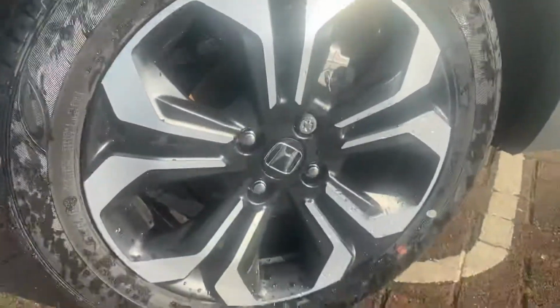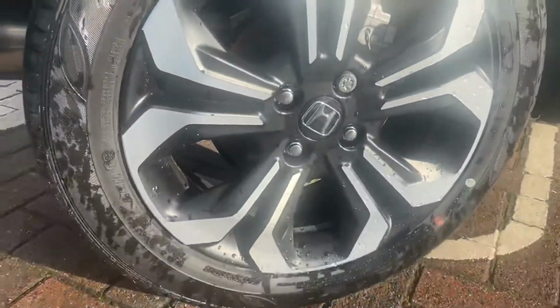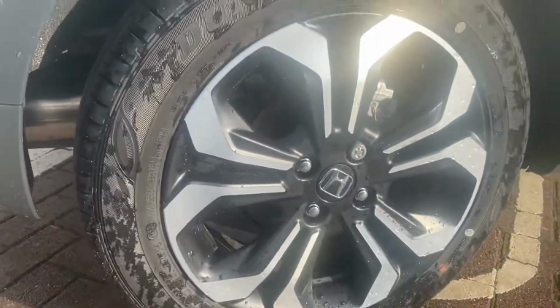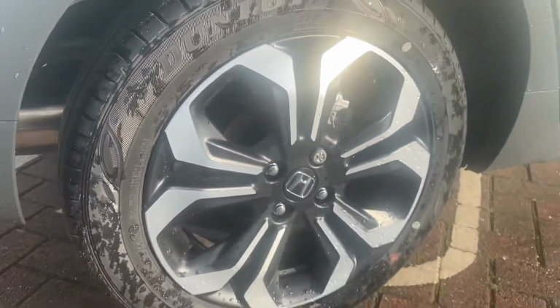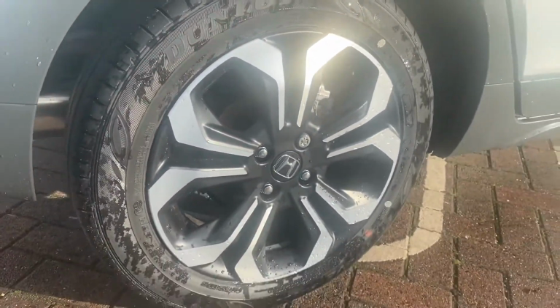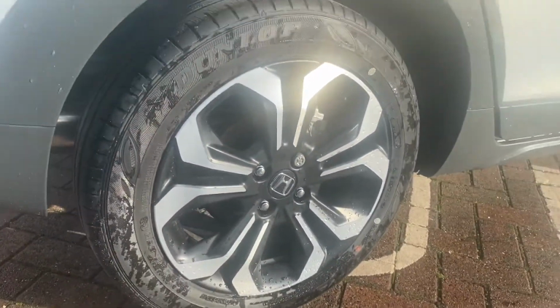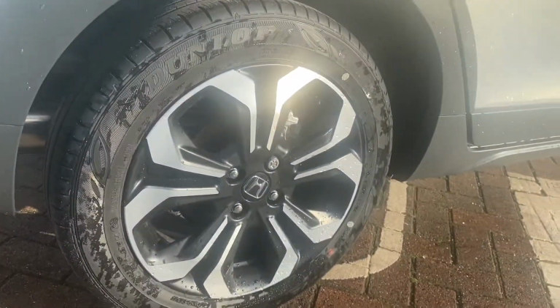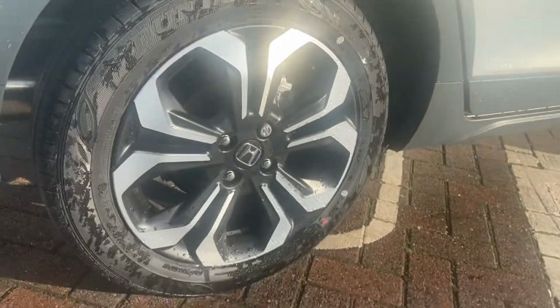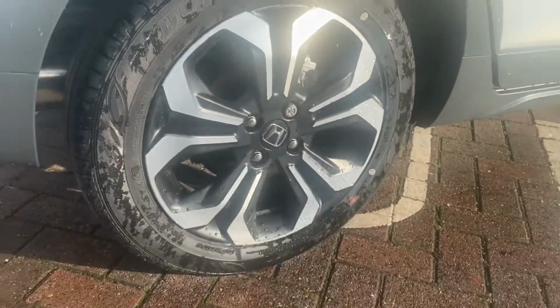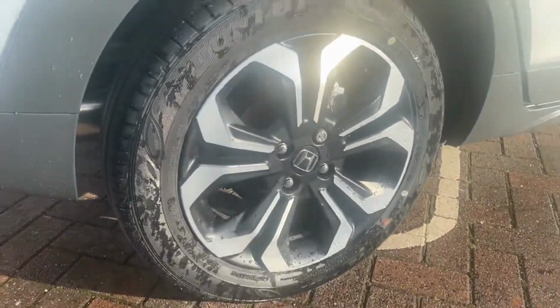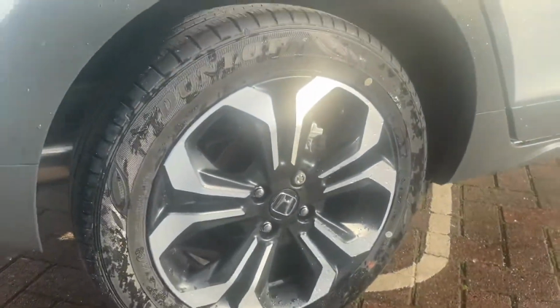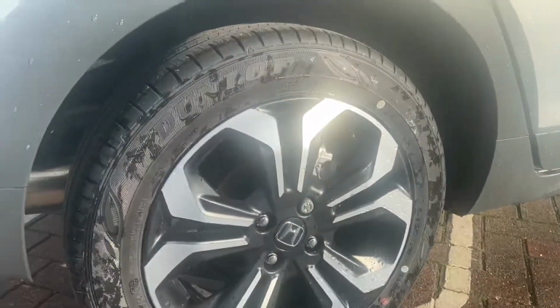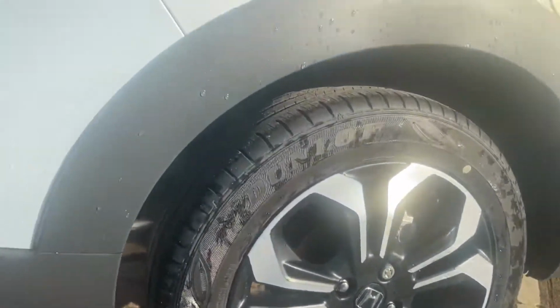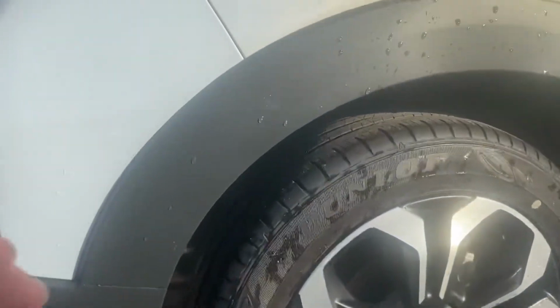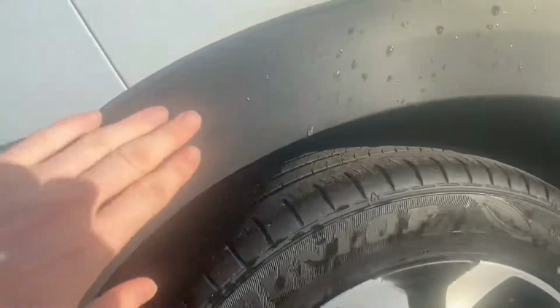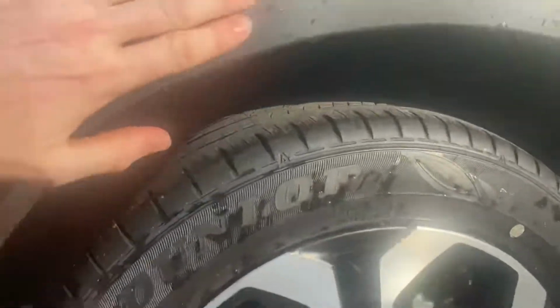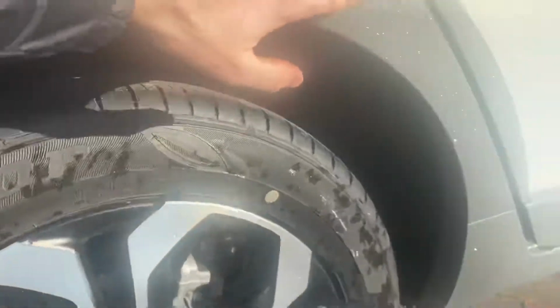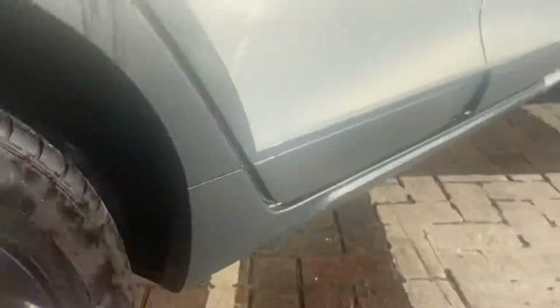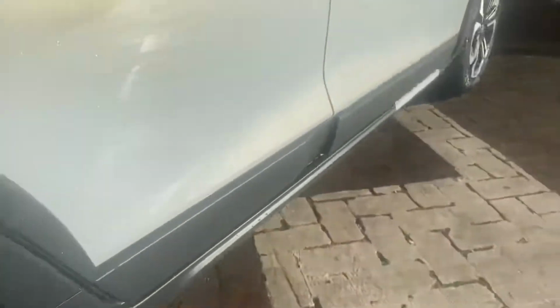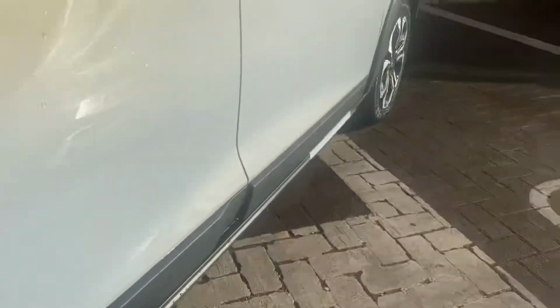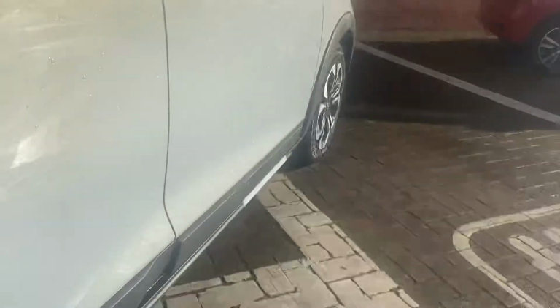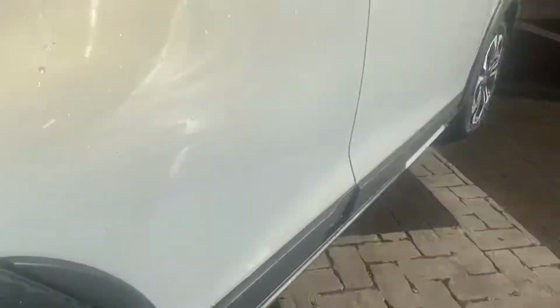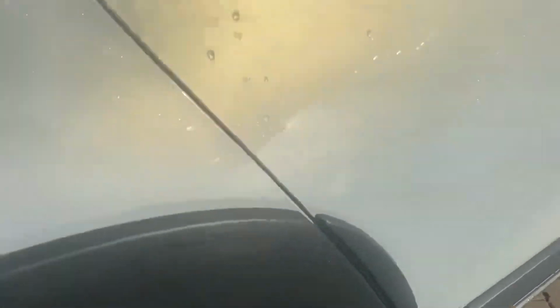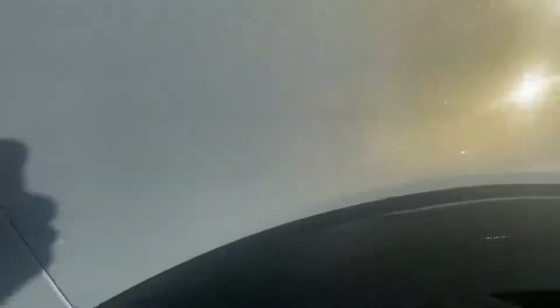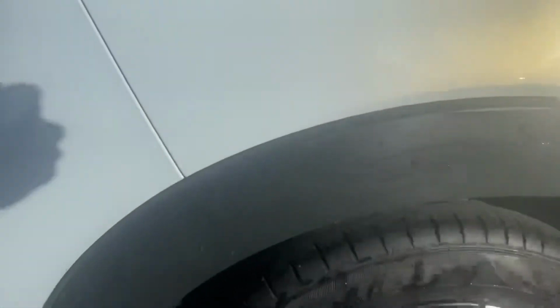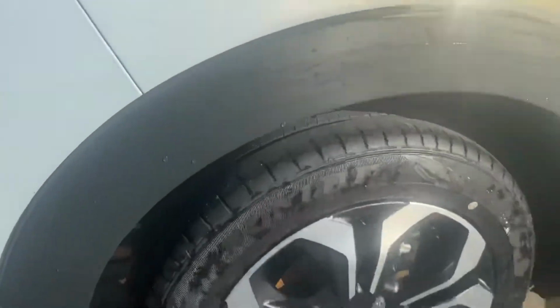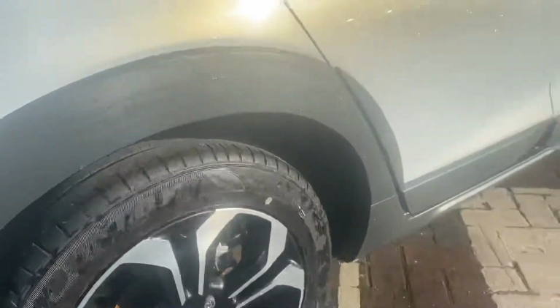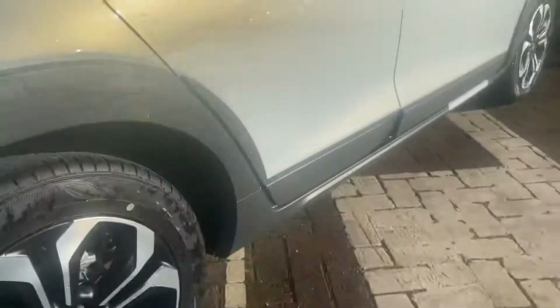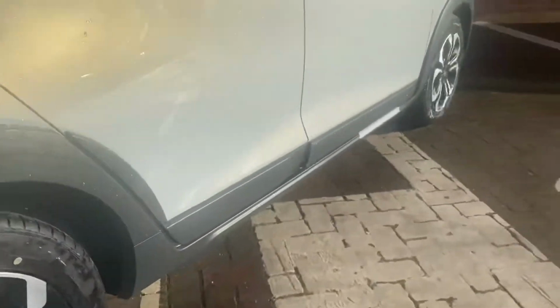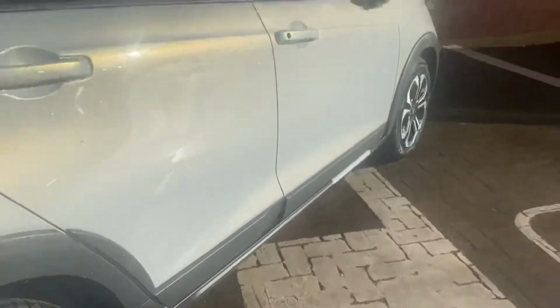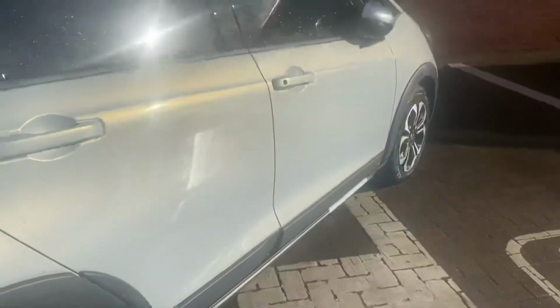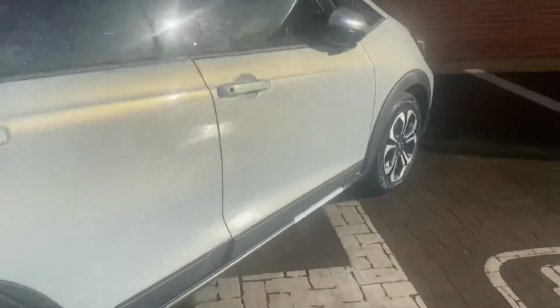Here's the alloy wheel design — really nice and tasteful. Just while we're here, we've got a bumper molding all the way around the wheel arches to prevent stone chips, which is a really good idea.